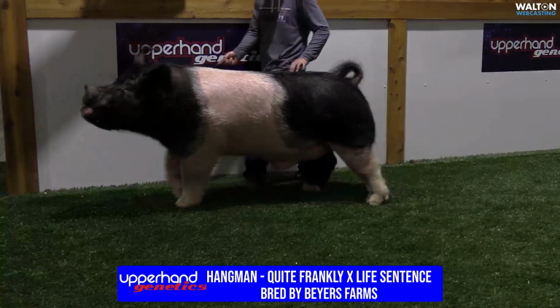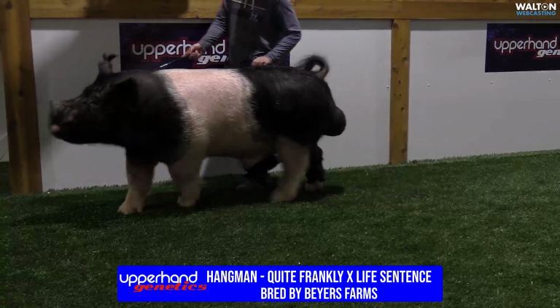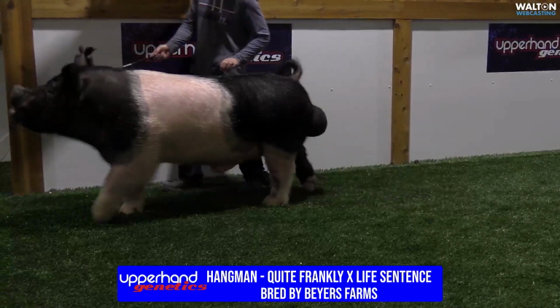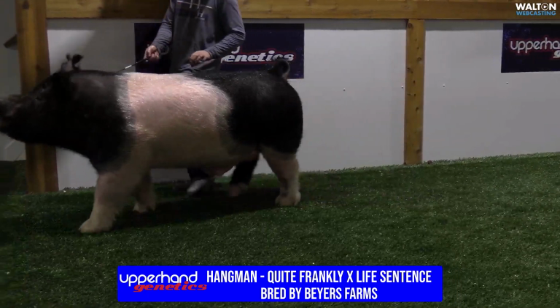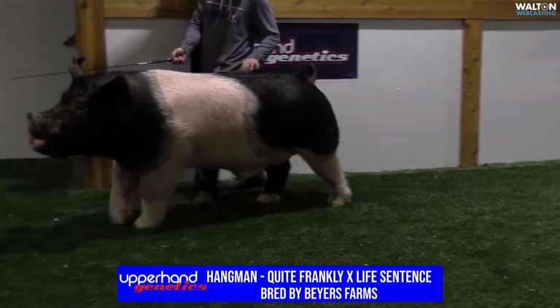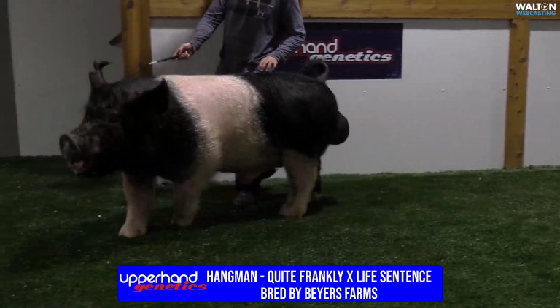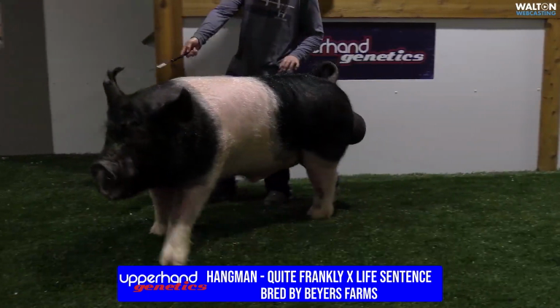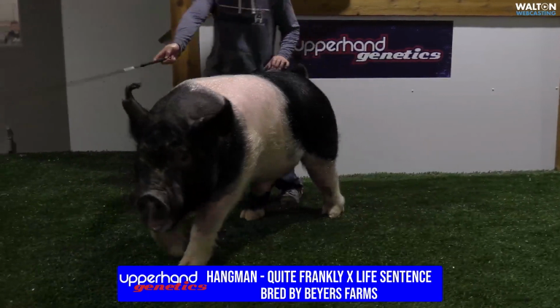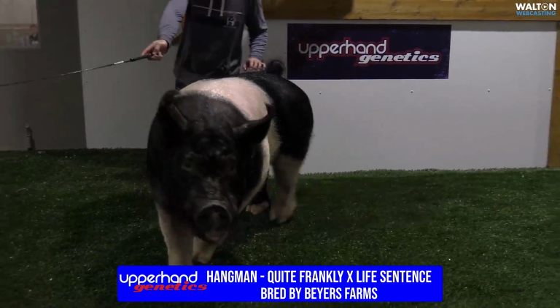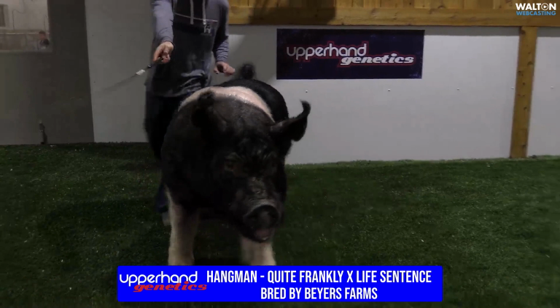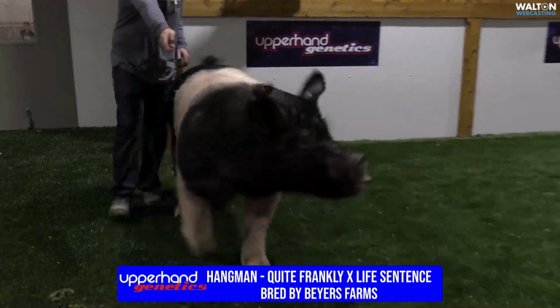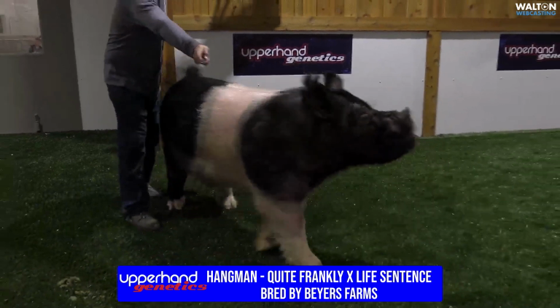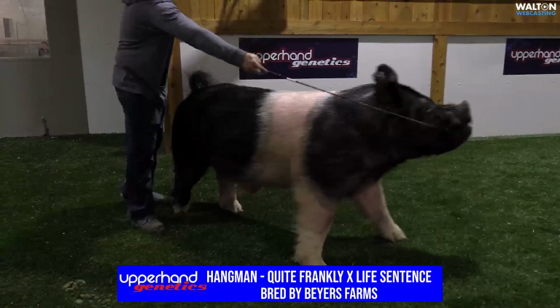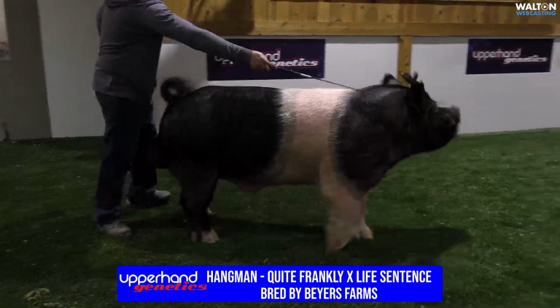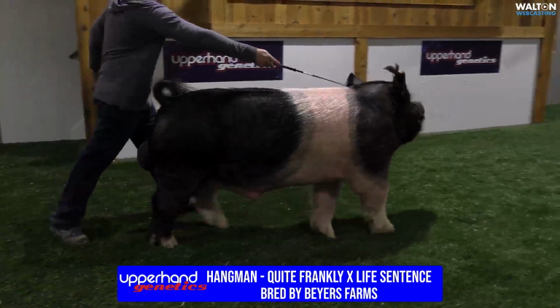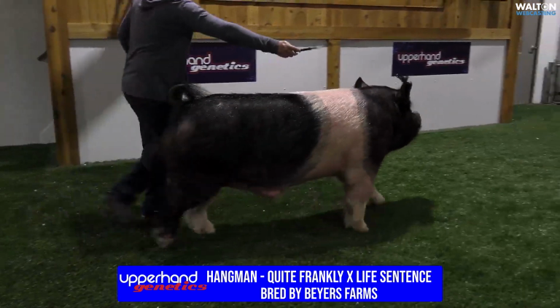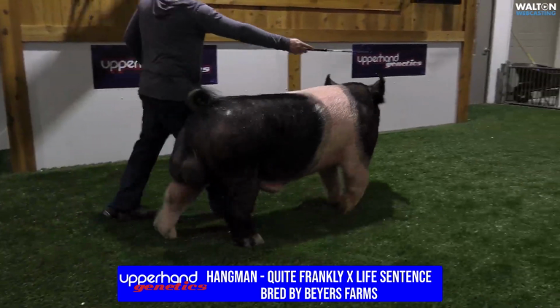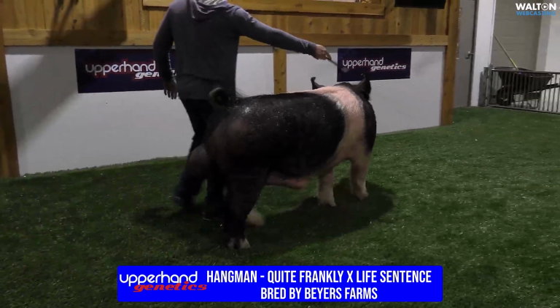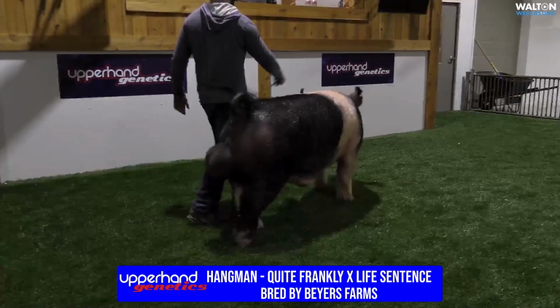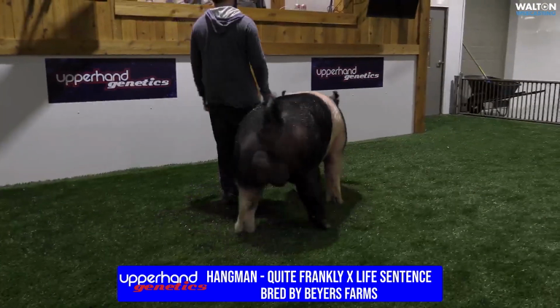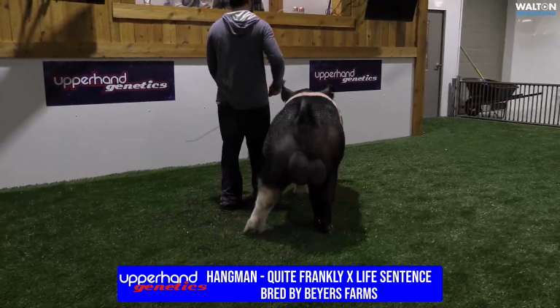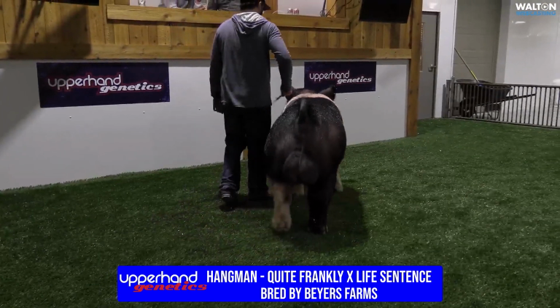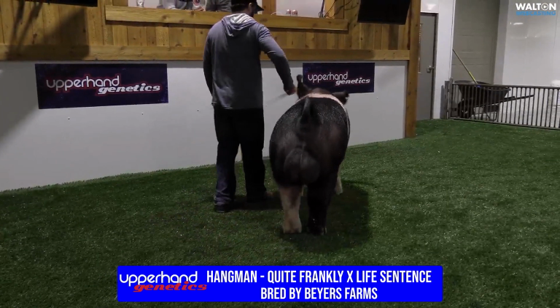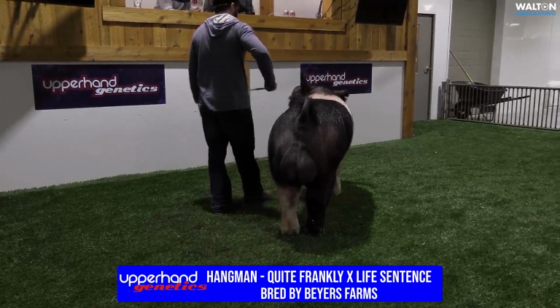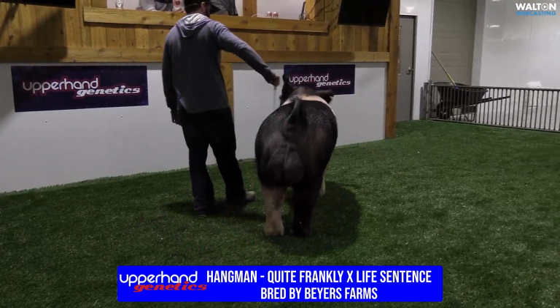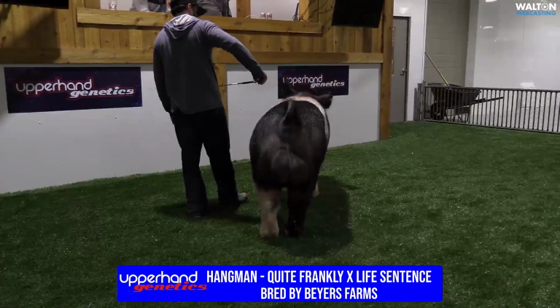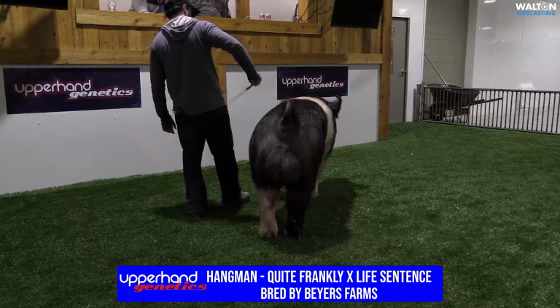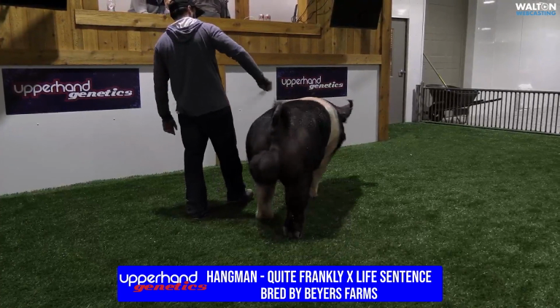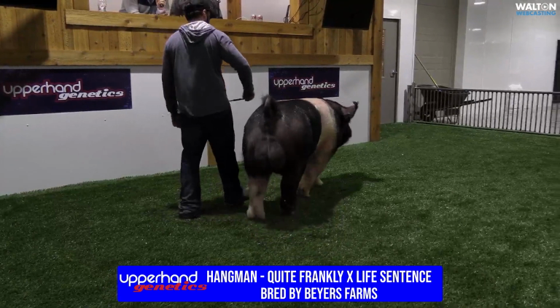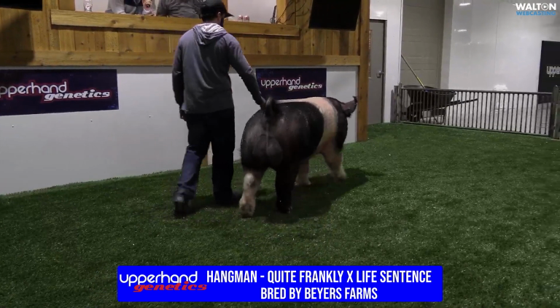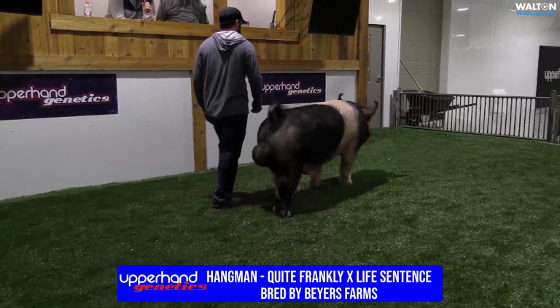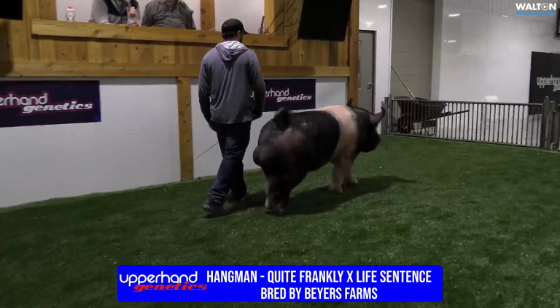He adds structure. He adds design. He keeps them big enough in their type and kind. I think he compensates a lot of the current sow lines that maybe are a little smaller, shorter, more compact.